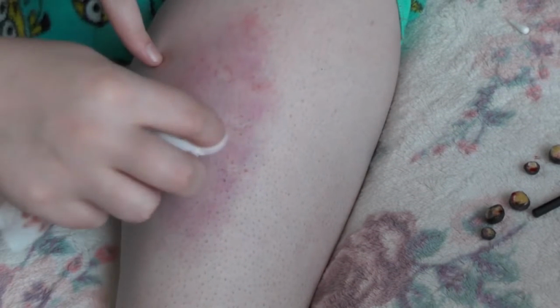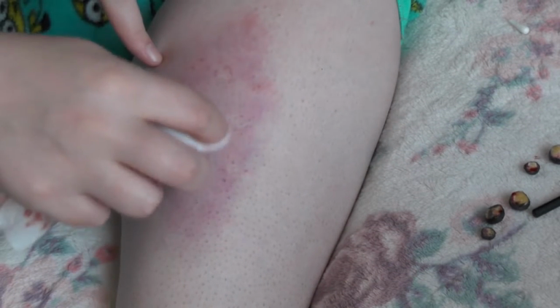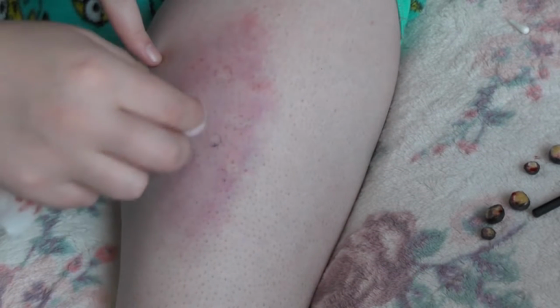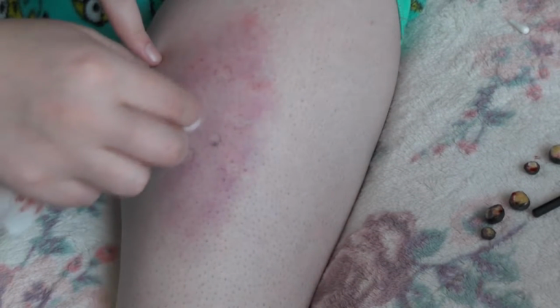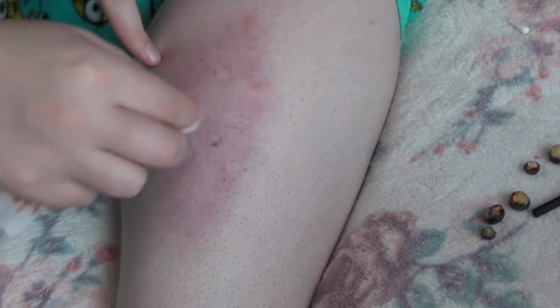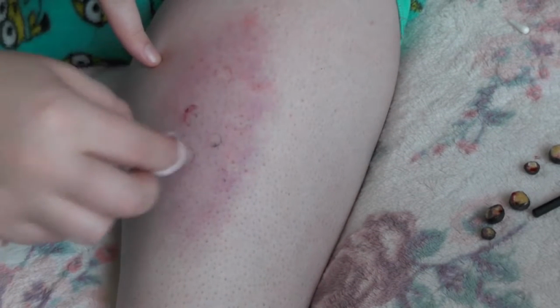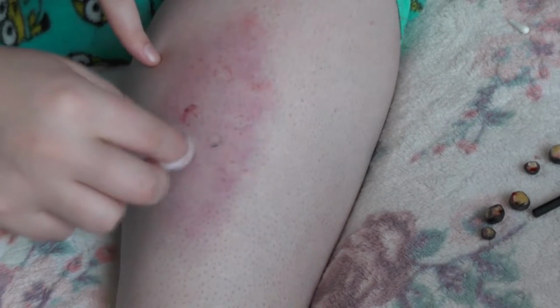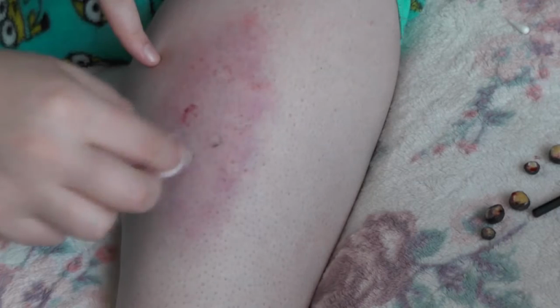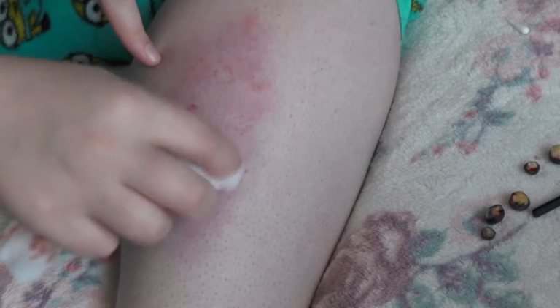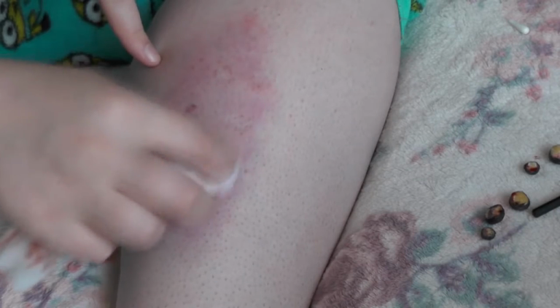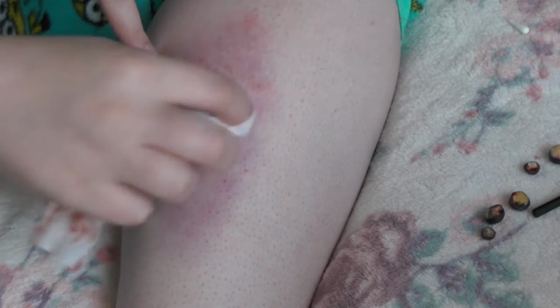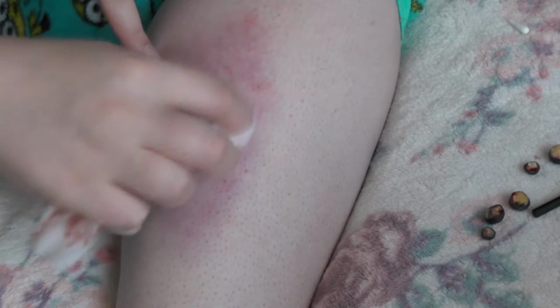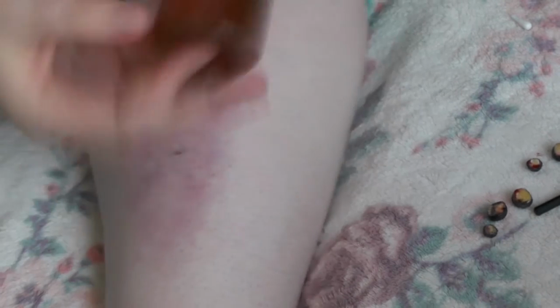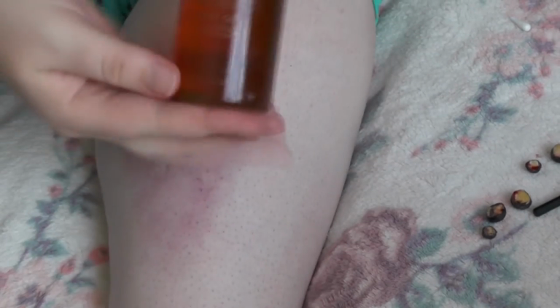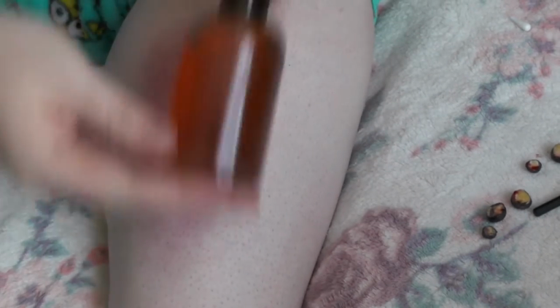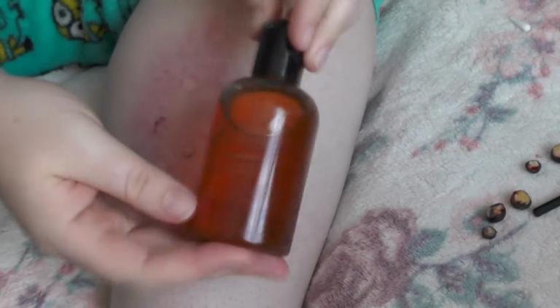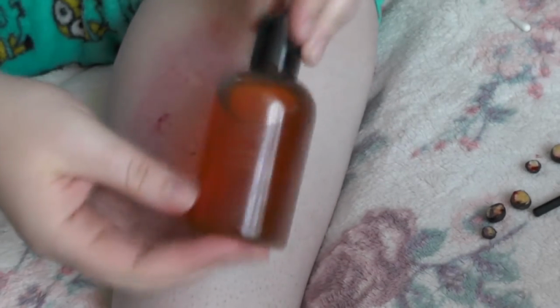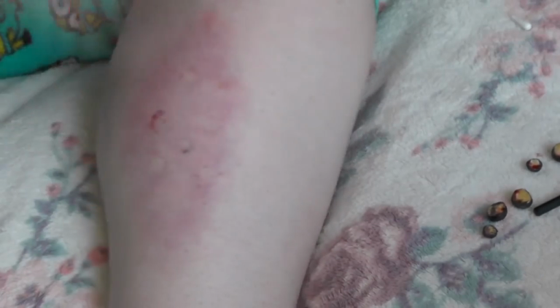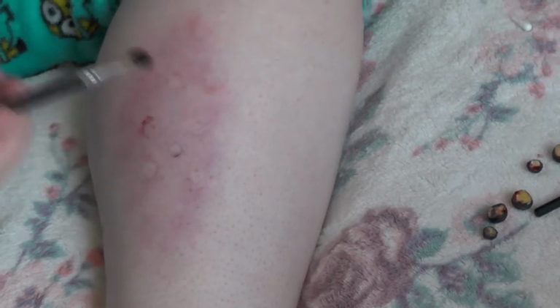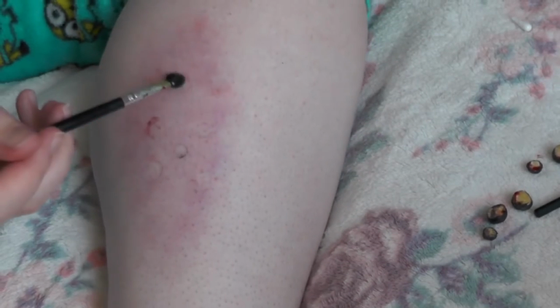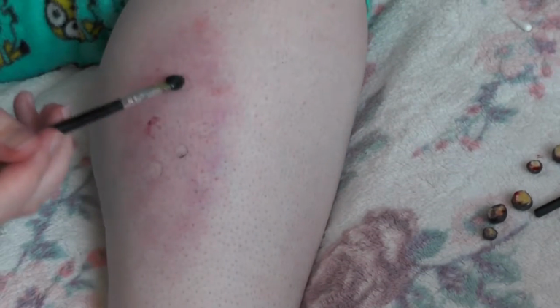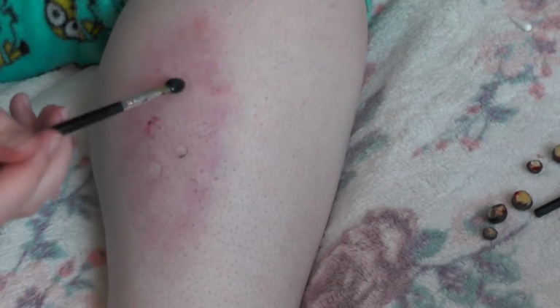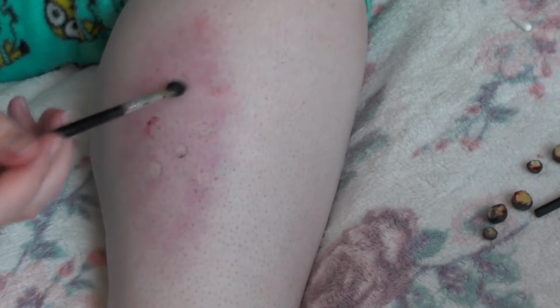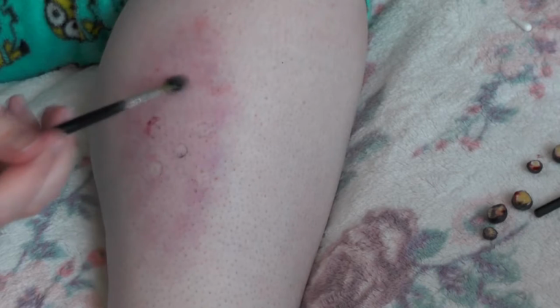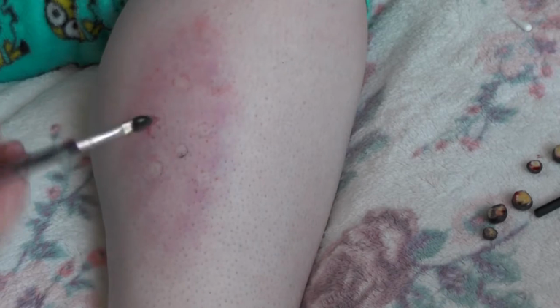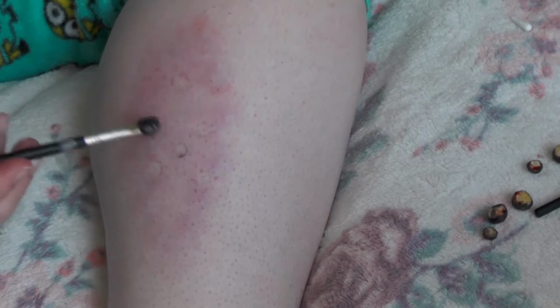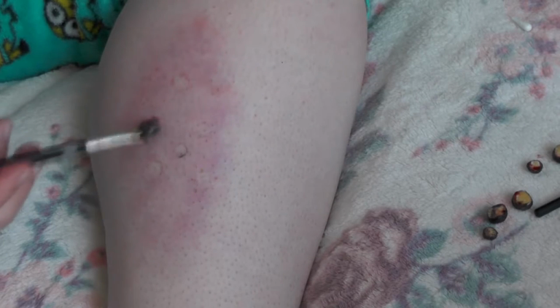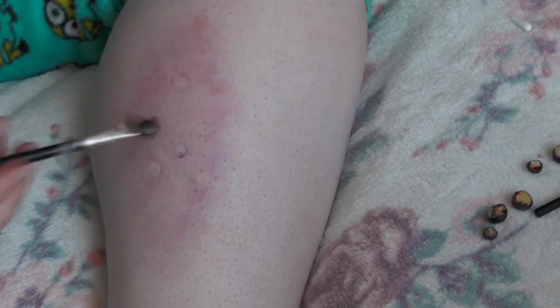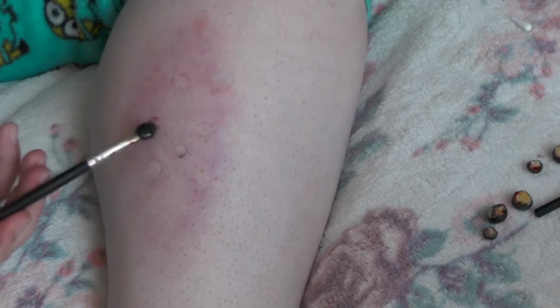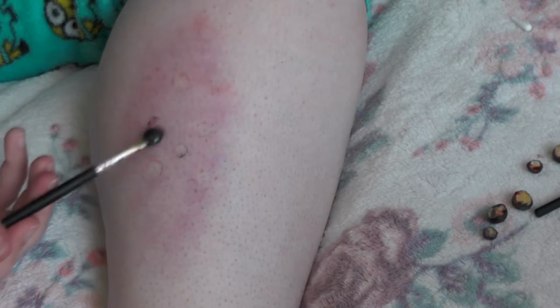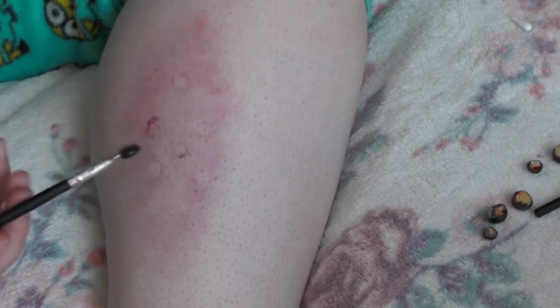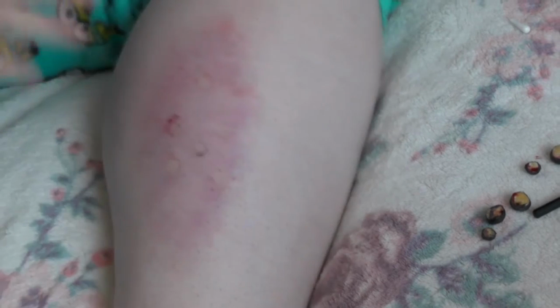Now taking a cloth, I'm just going to clean up the little circles where our ticks are going to go. Now taking some spirit gum, we're going to dab this in the little circles where our ticks are going to go — or if you haven't got circles, just dab them where you want them to go.